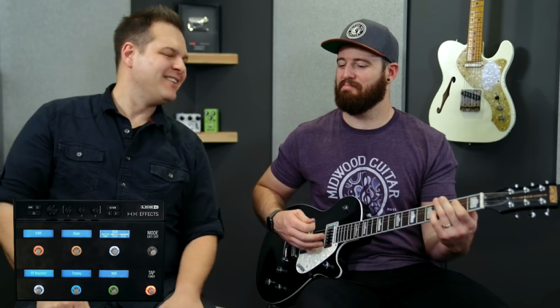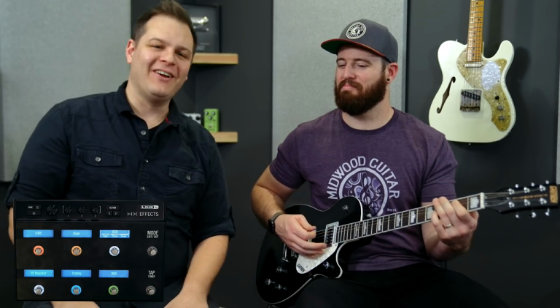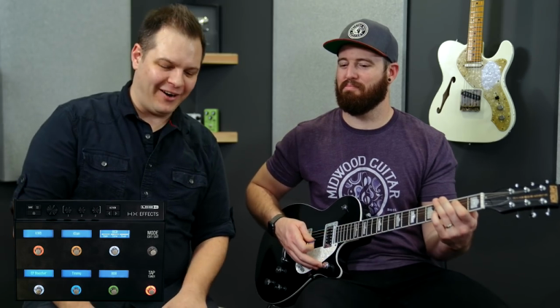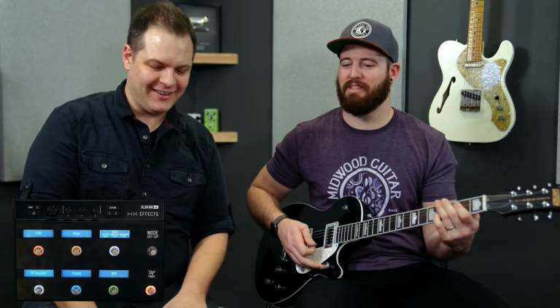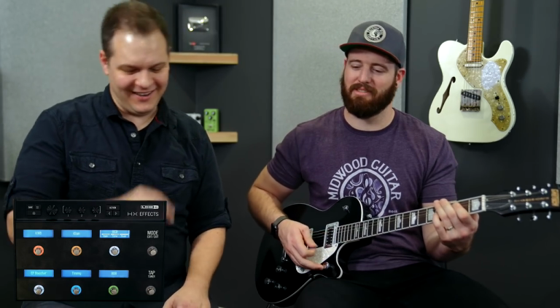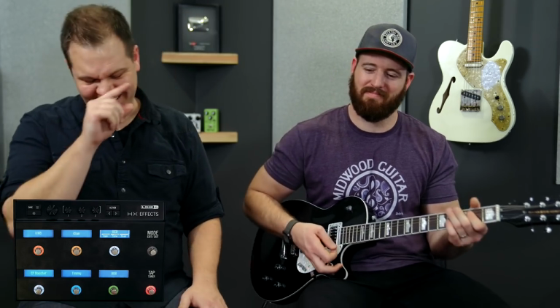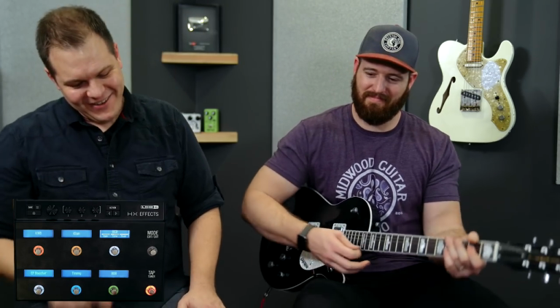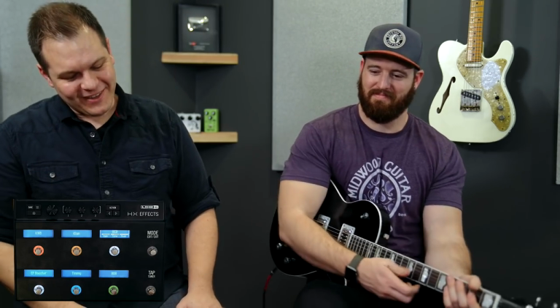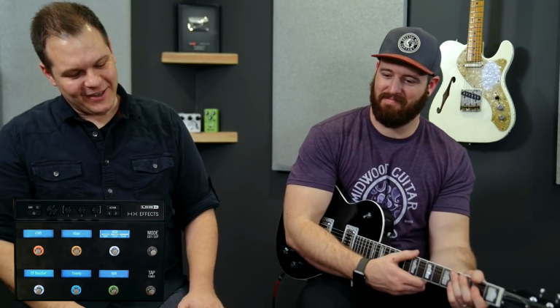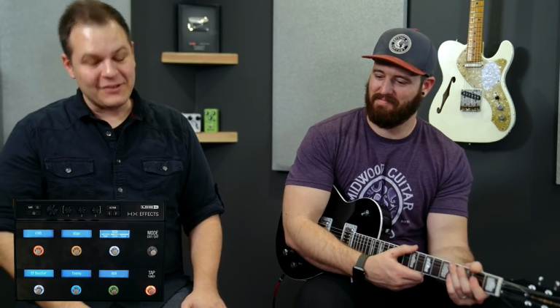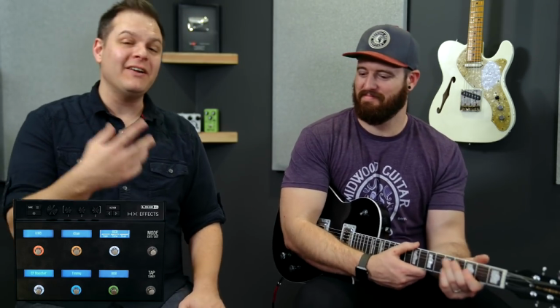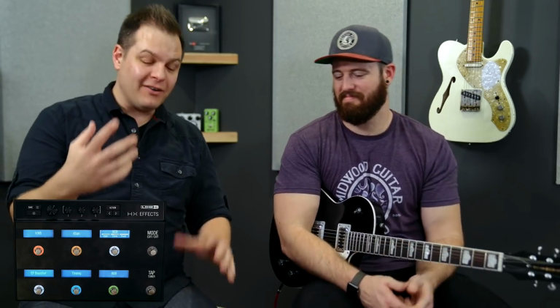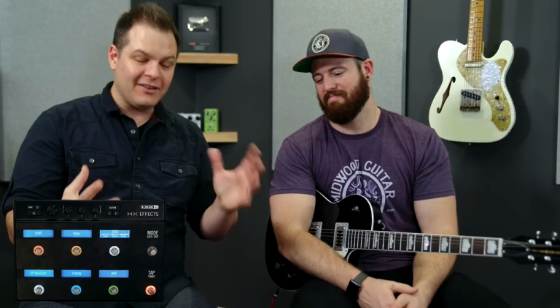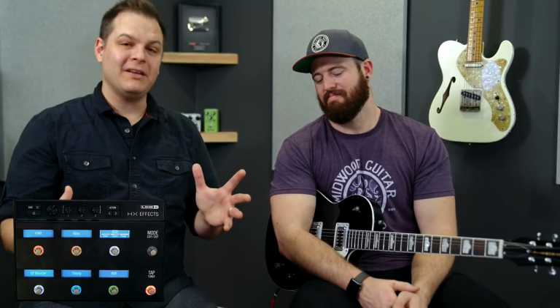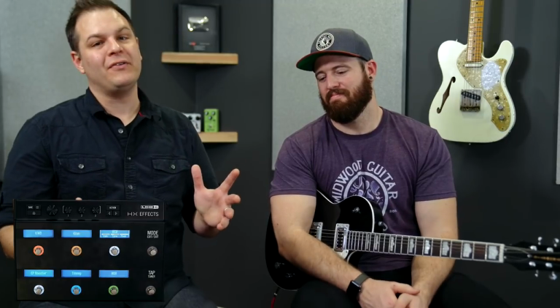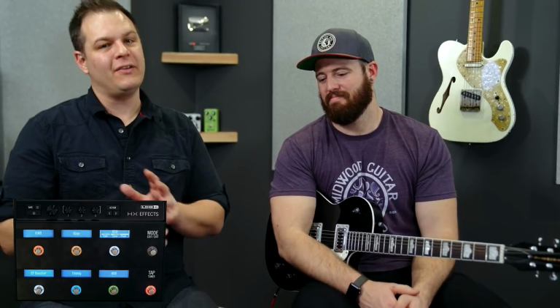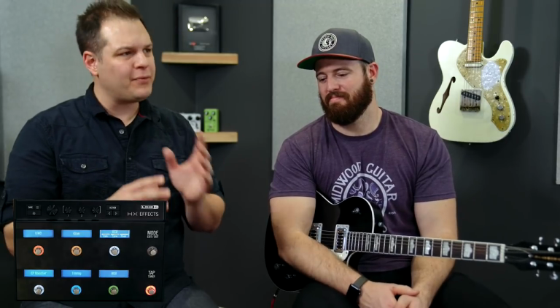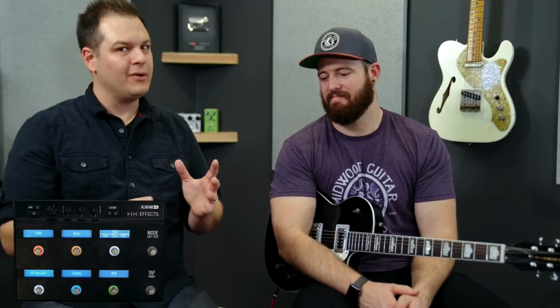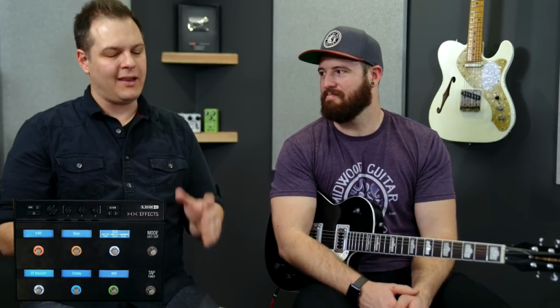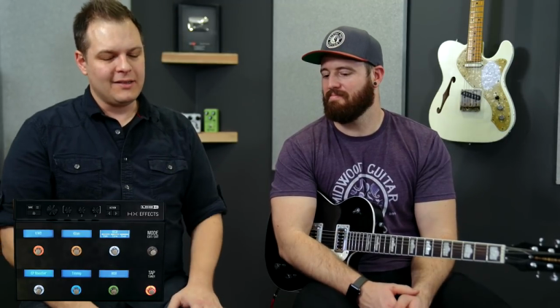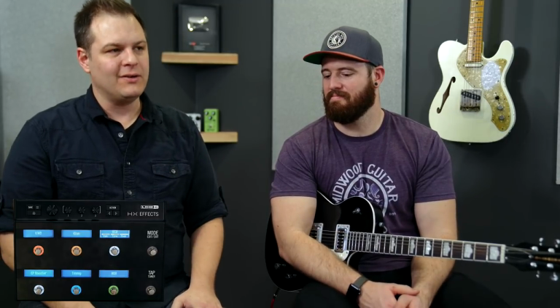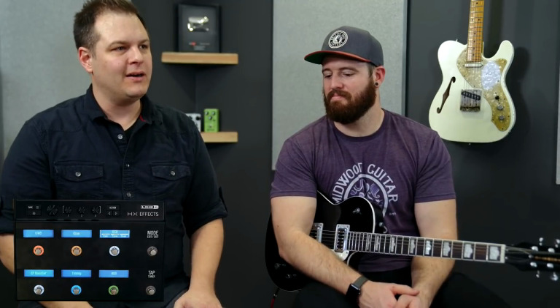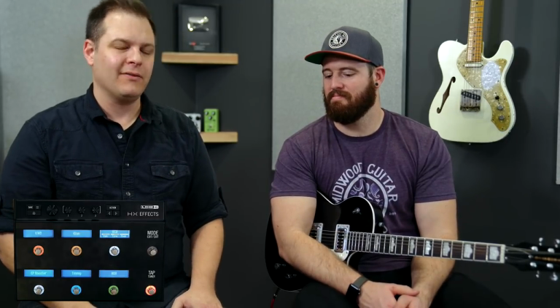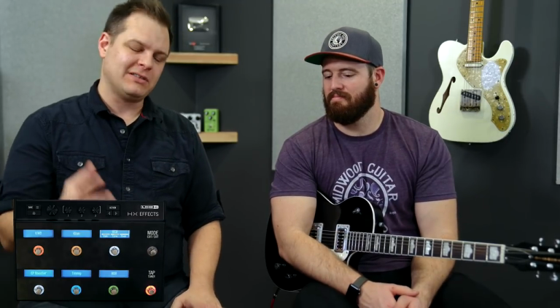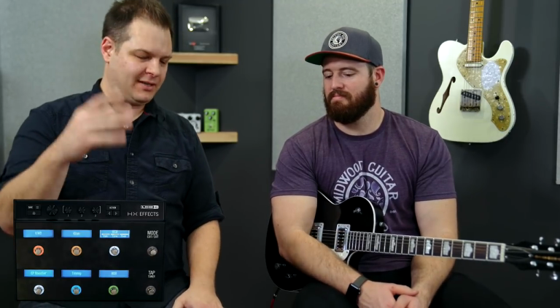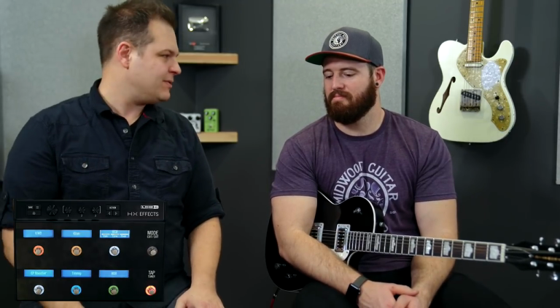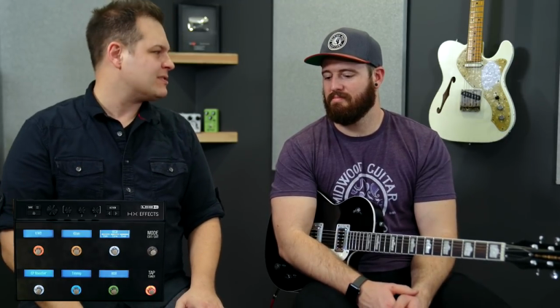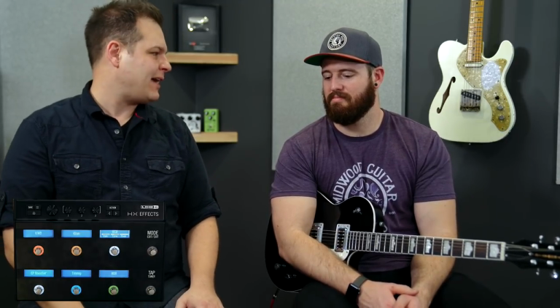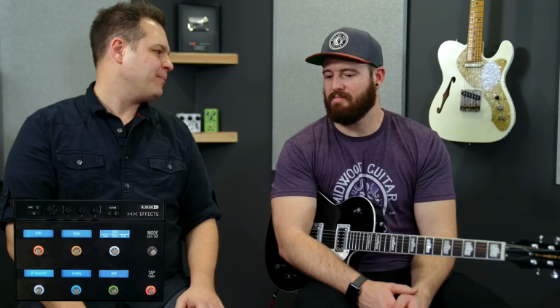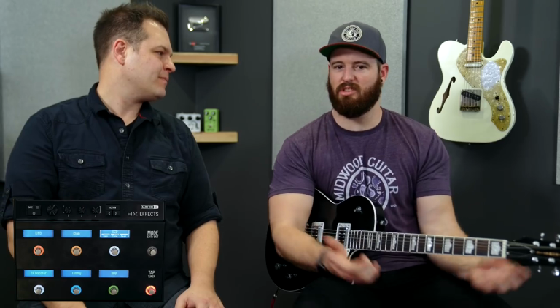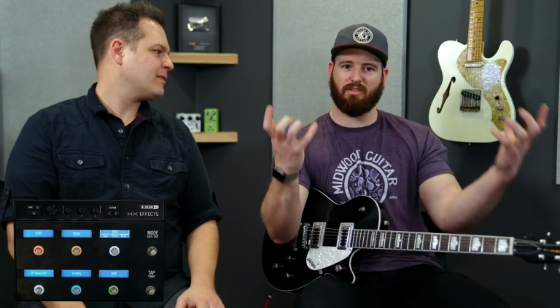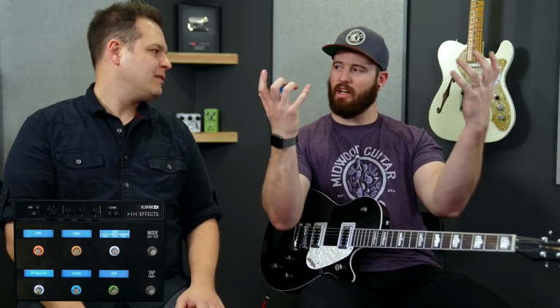There they all are. You can hear they all sound a little bit different, and they're all pretty low gain. The fun starts when you begin stacking them. Stacks for days.